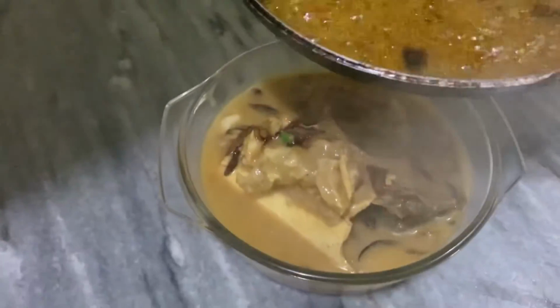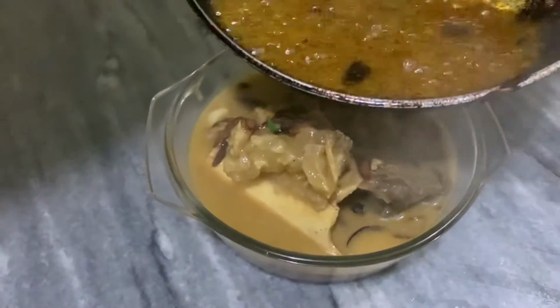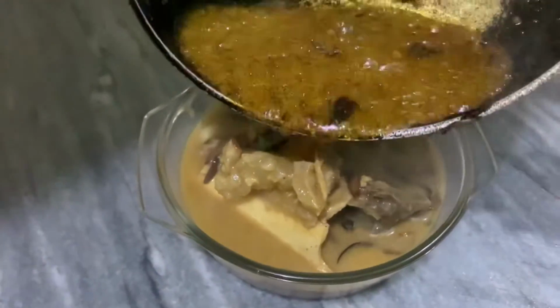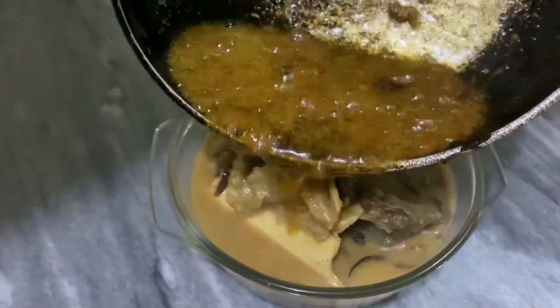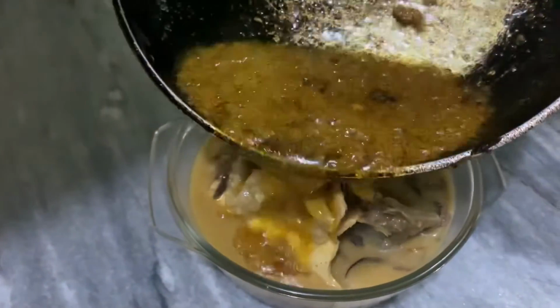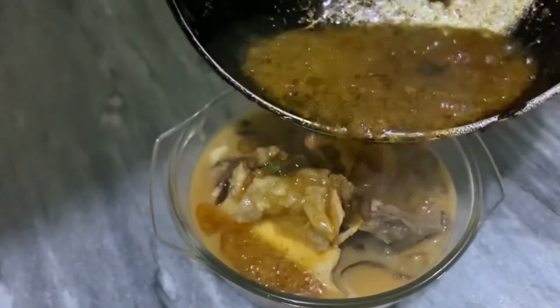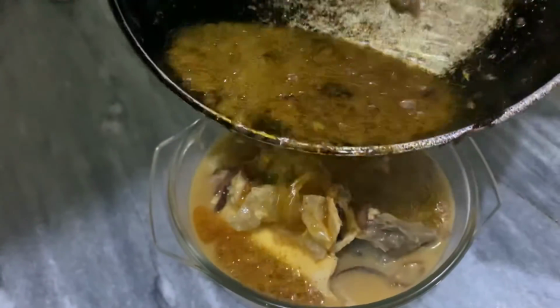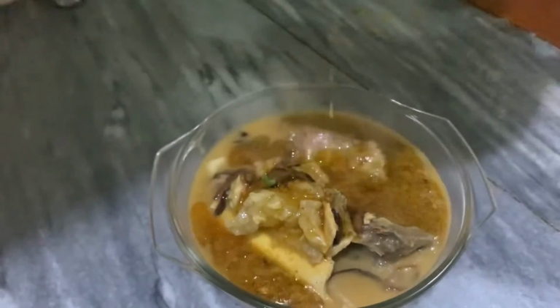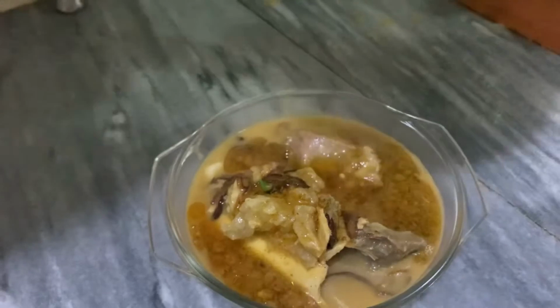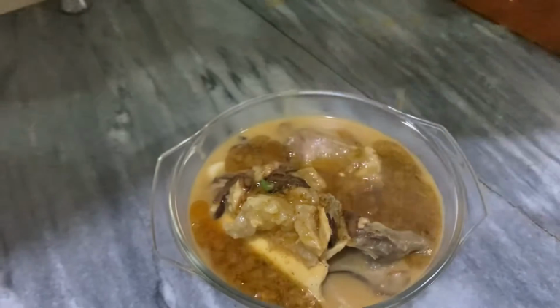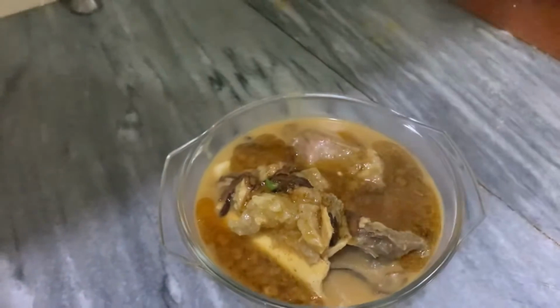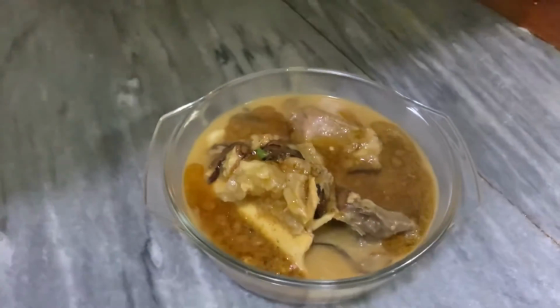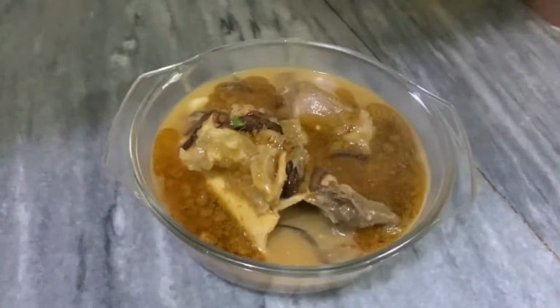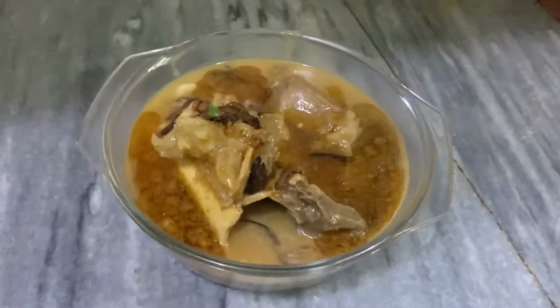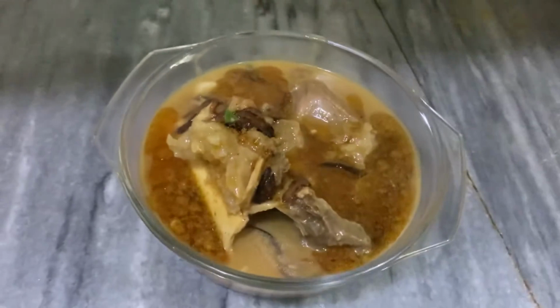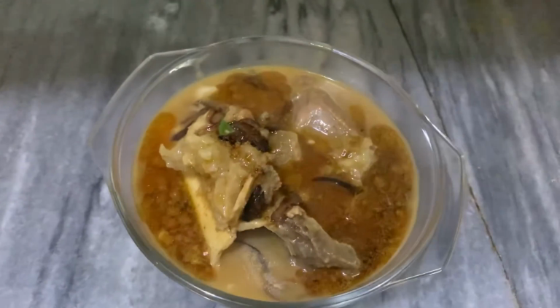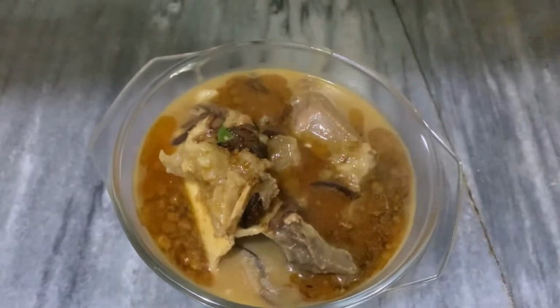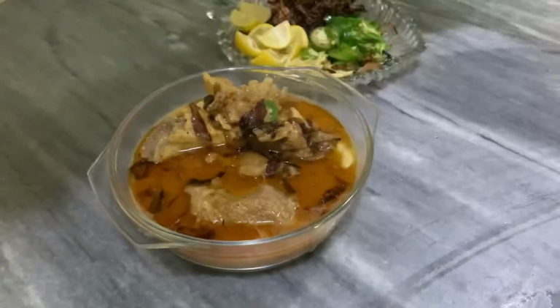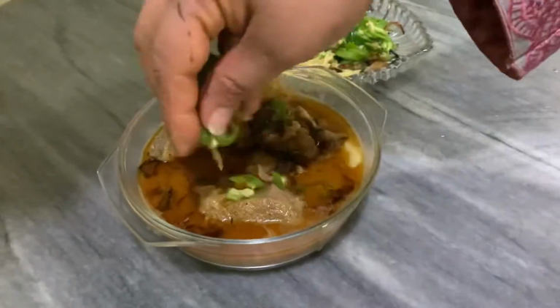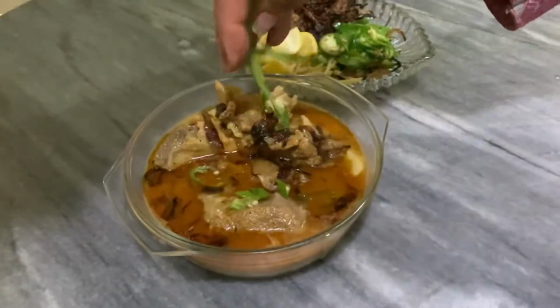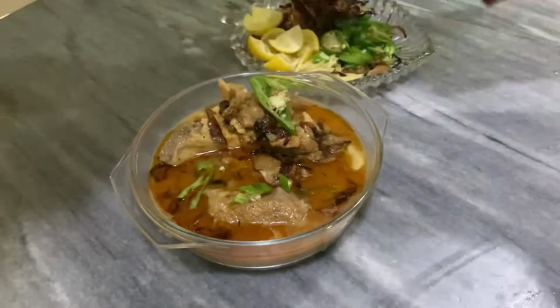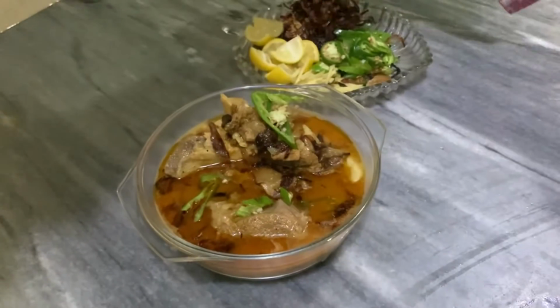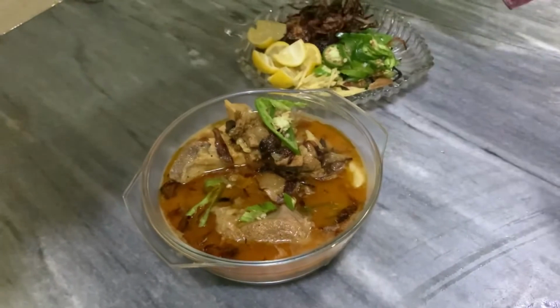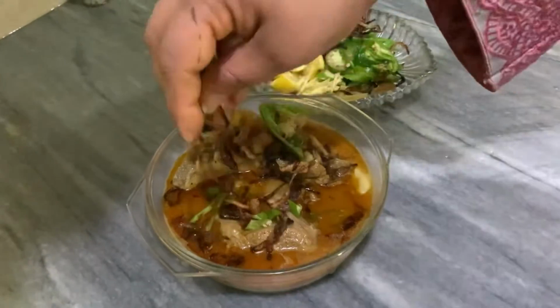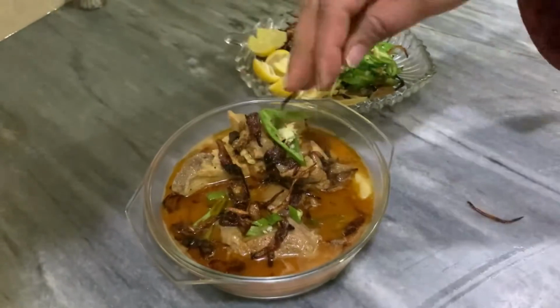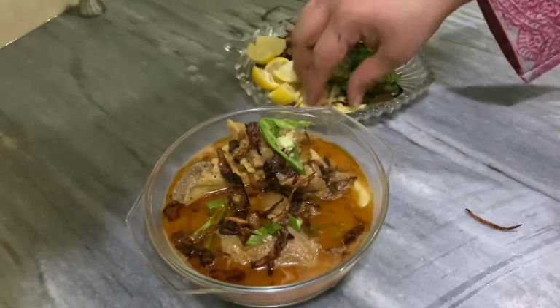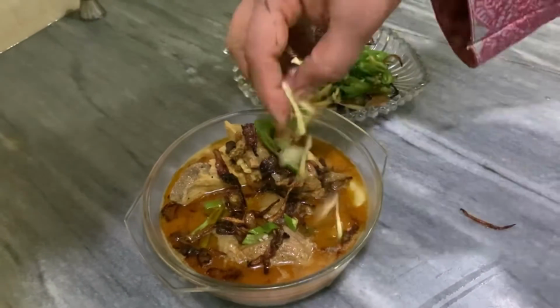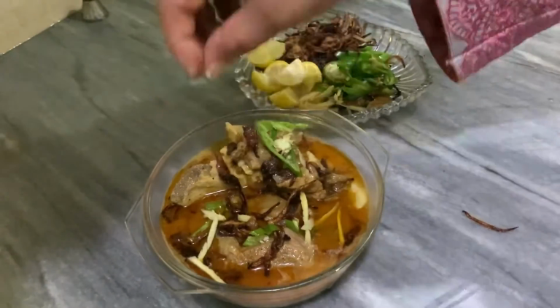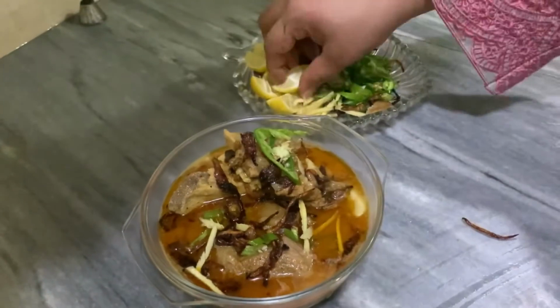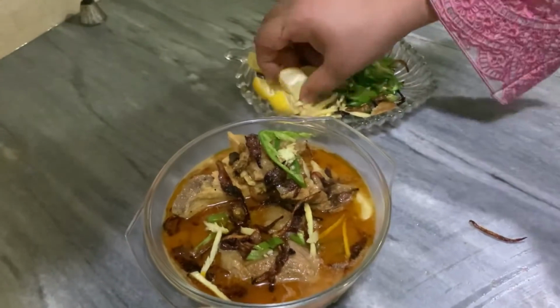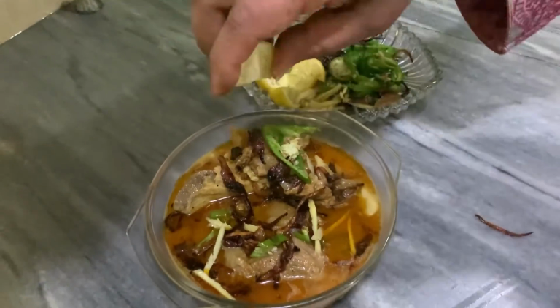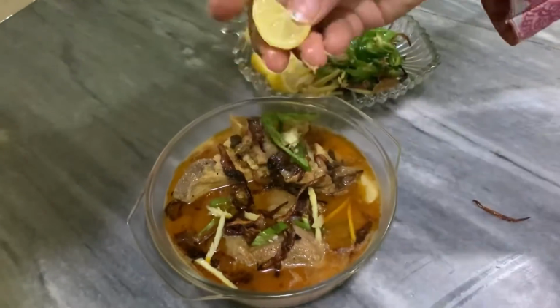We will add the tarqa which we have prepared. The rest of the things you can add like aardrak and neemoon. I hope that you will enjoy this recipe.